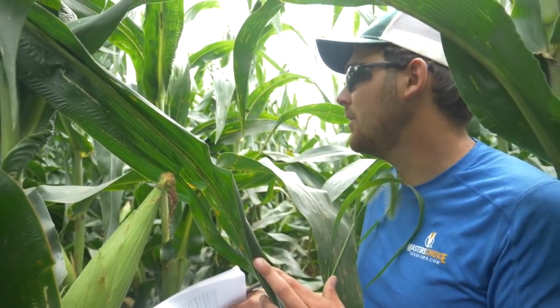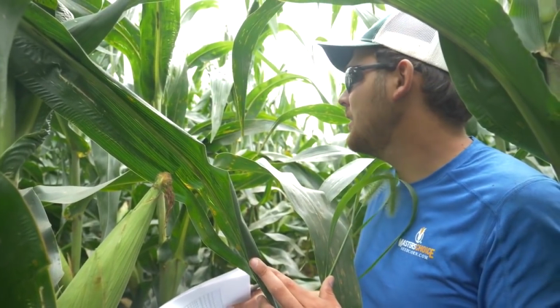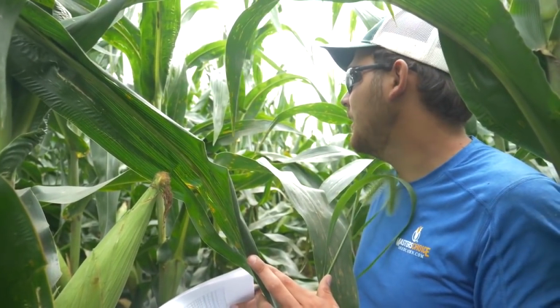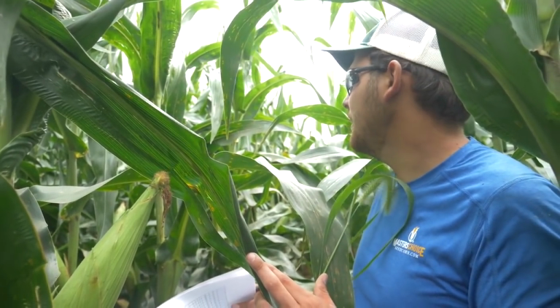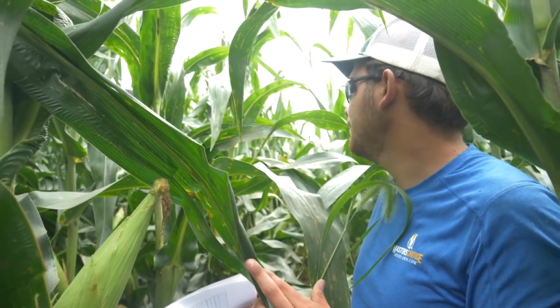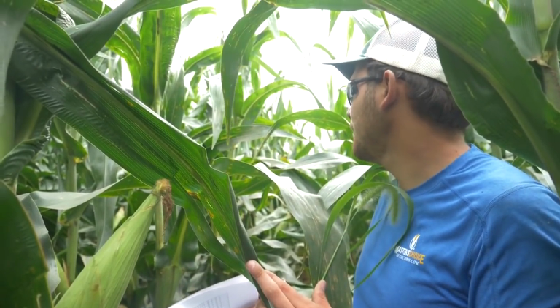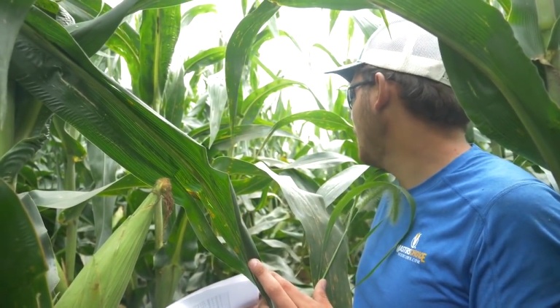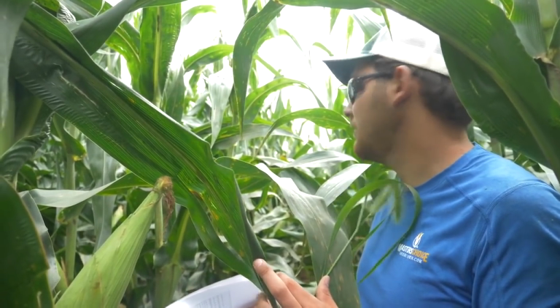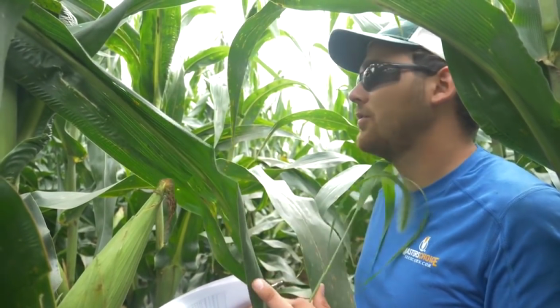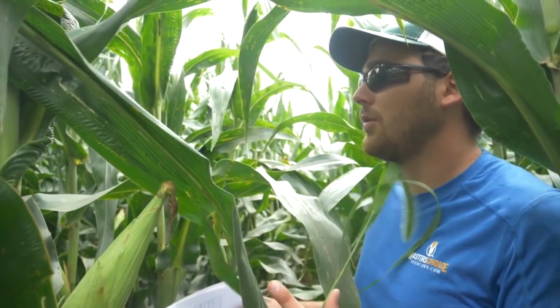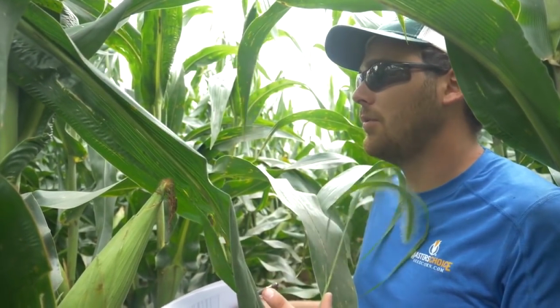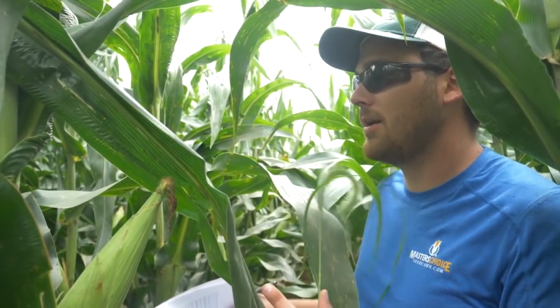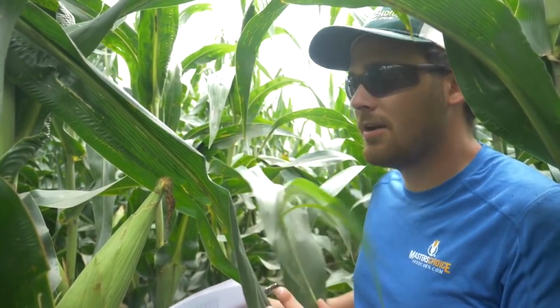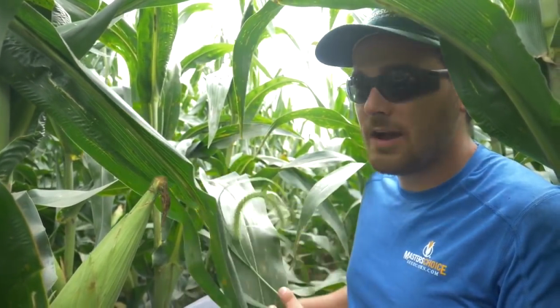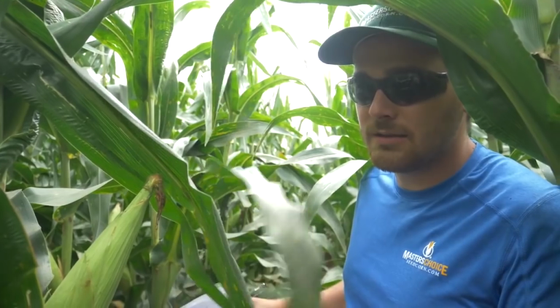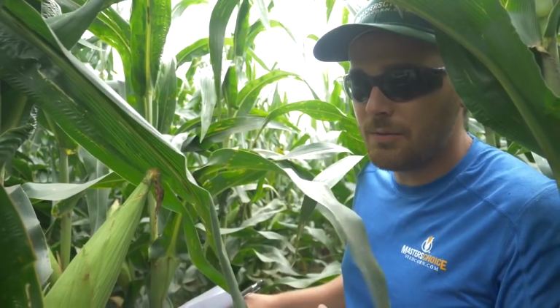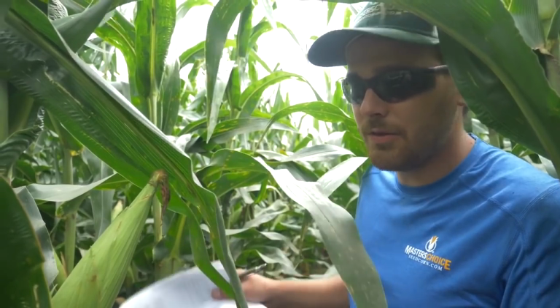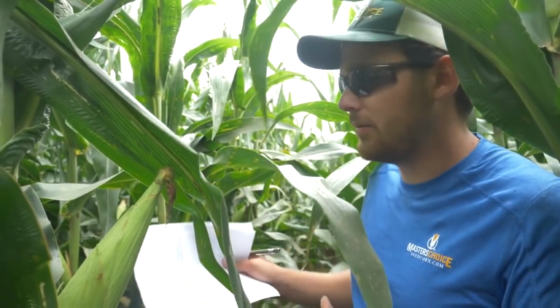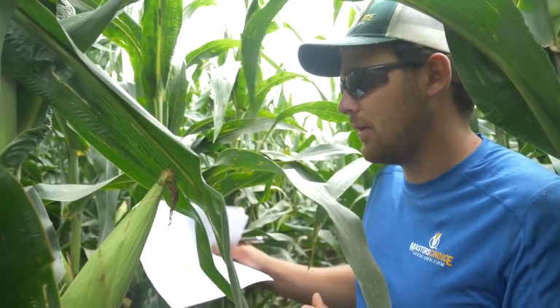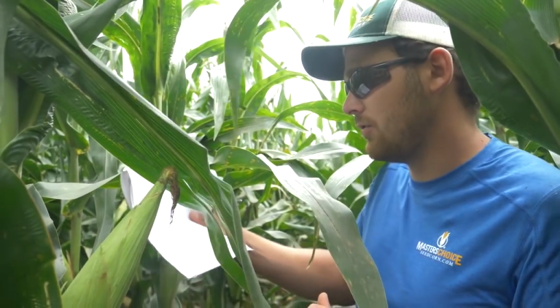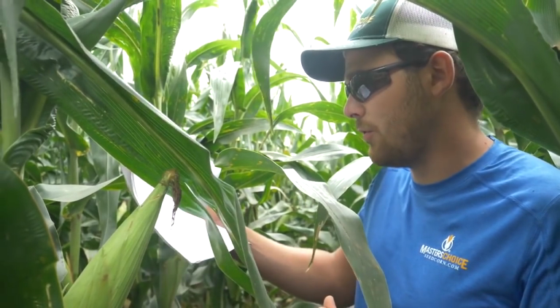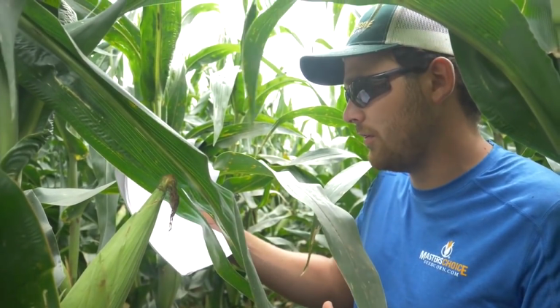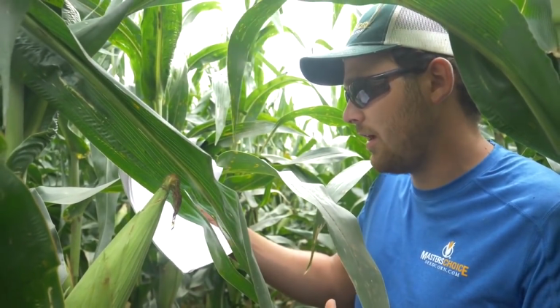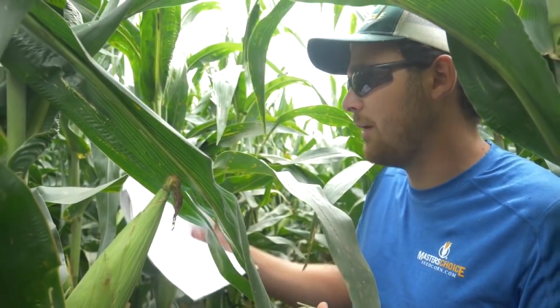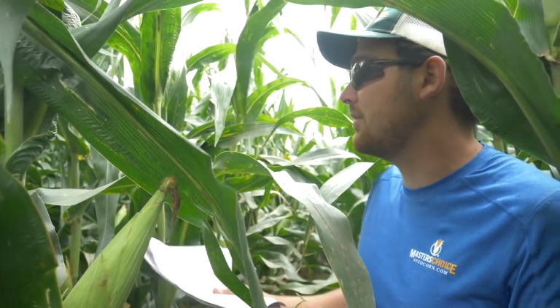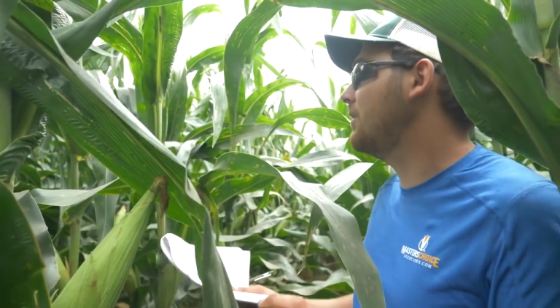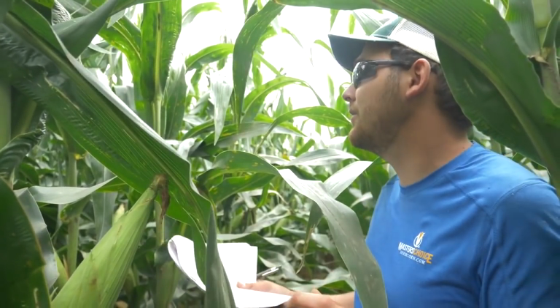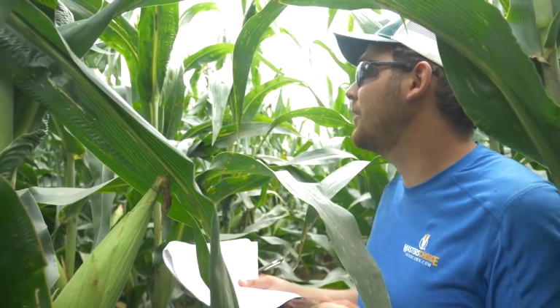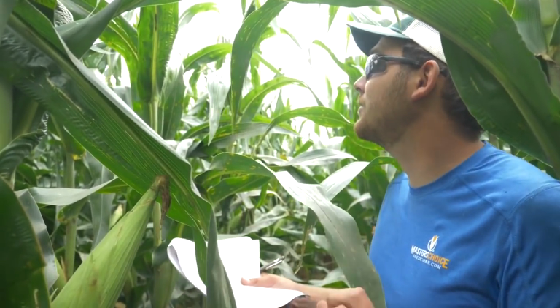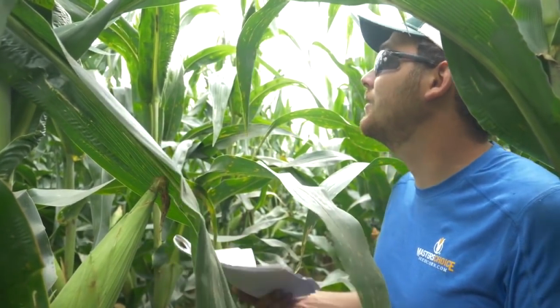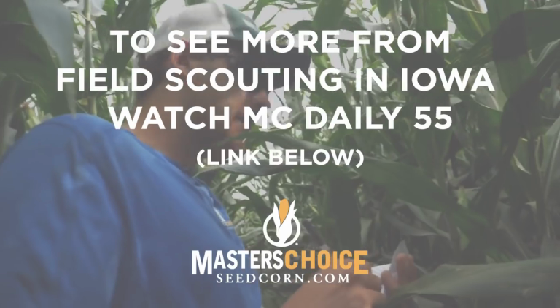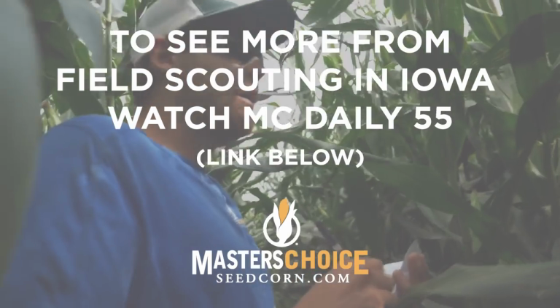Overall, this is actually a really good plot here. I think this is probably one of the best locations for this hybrid itself thus far.